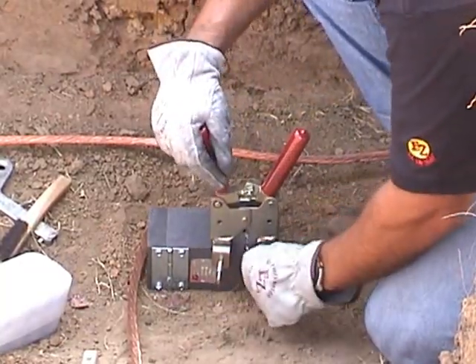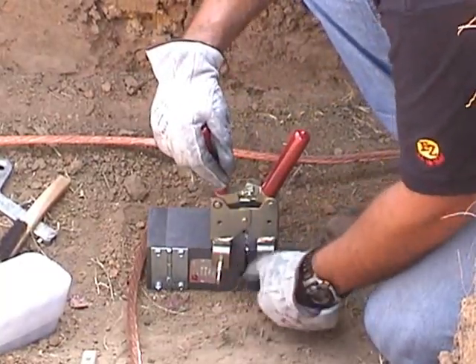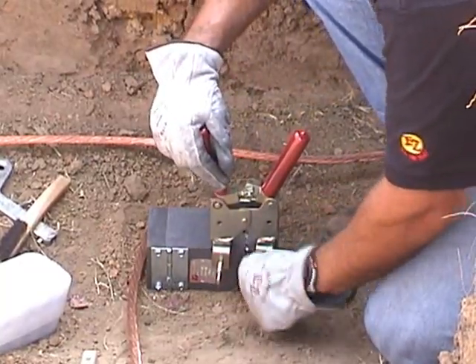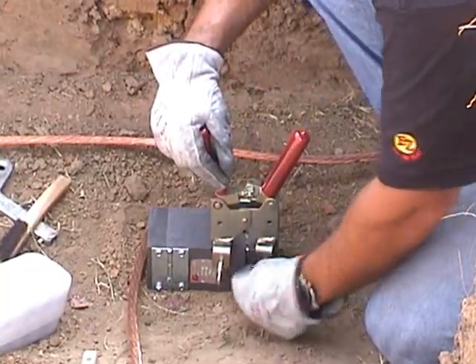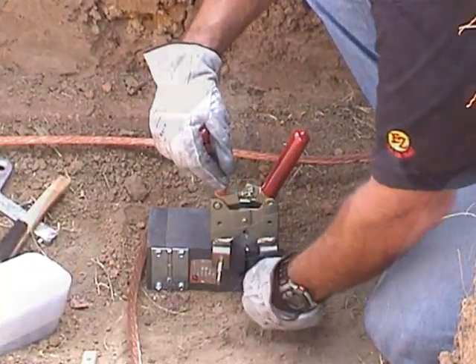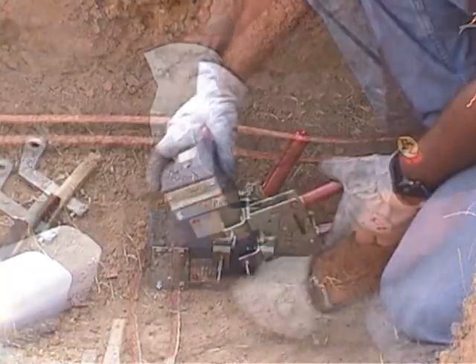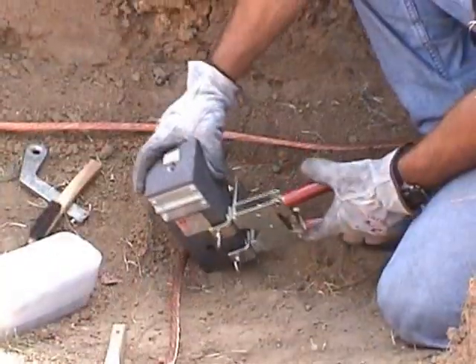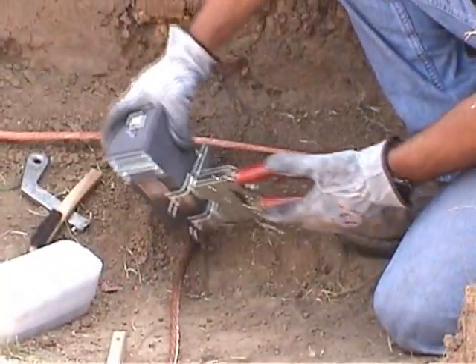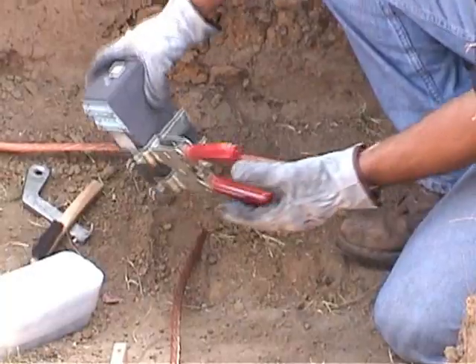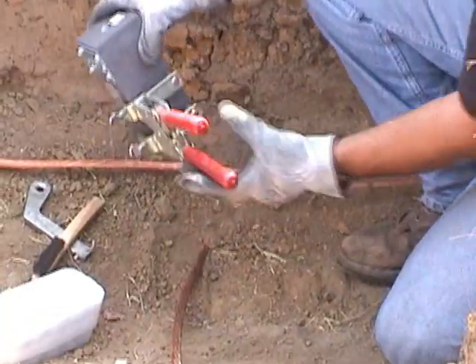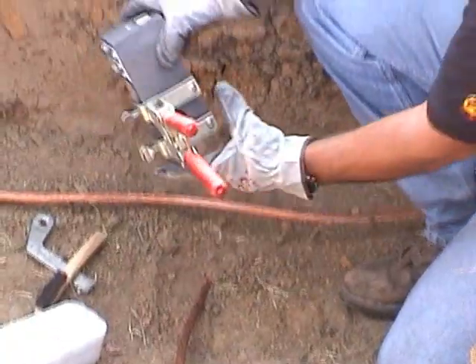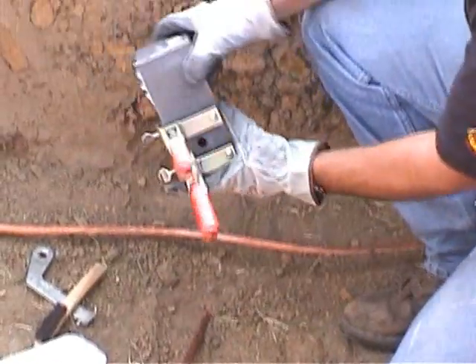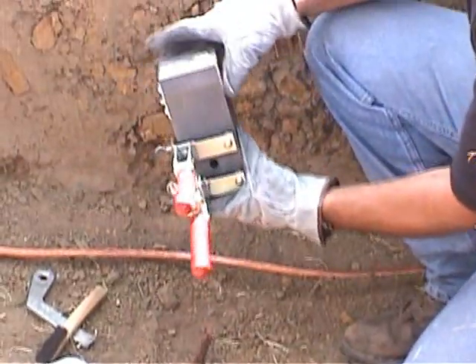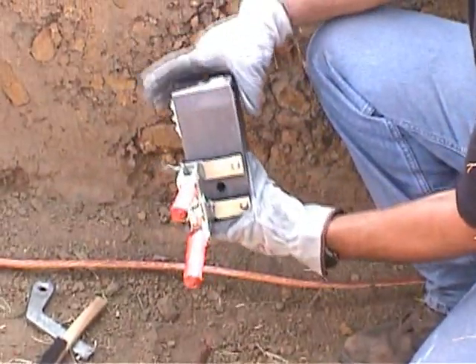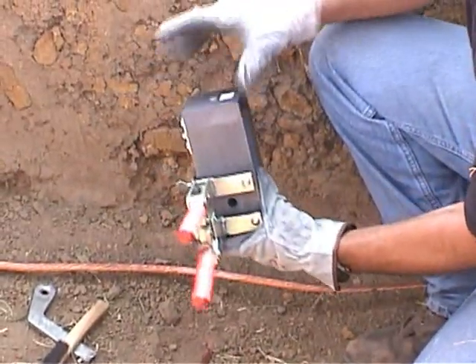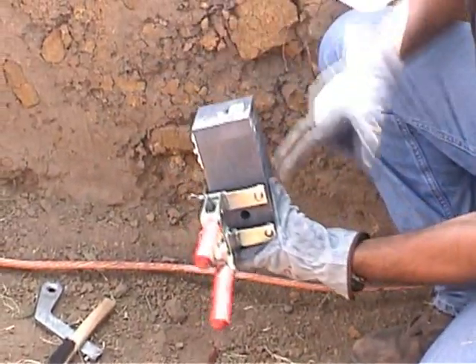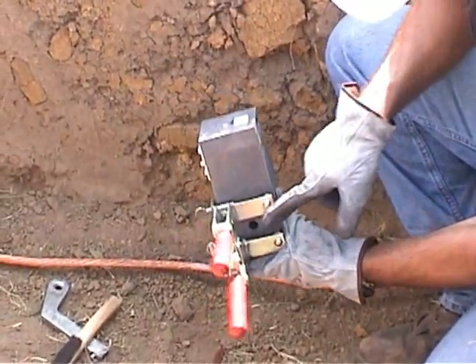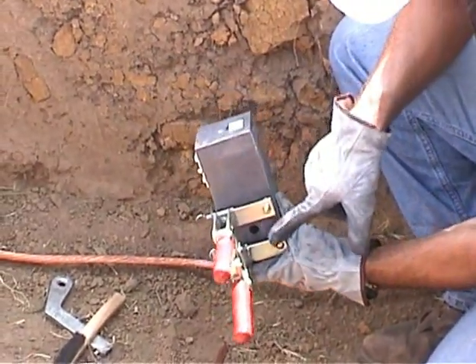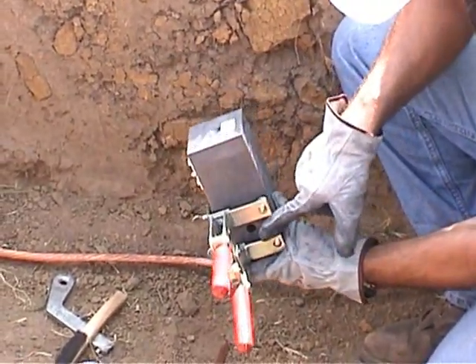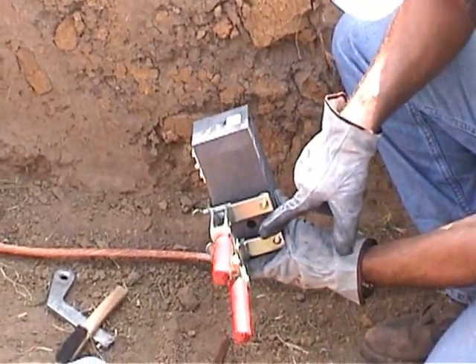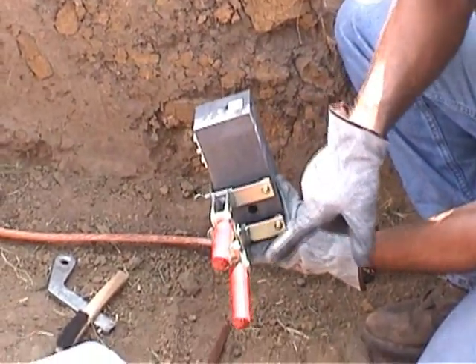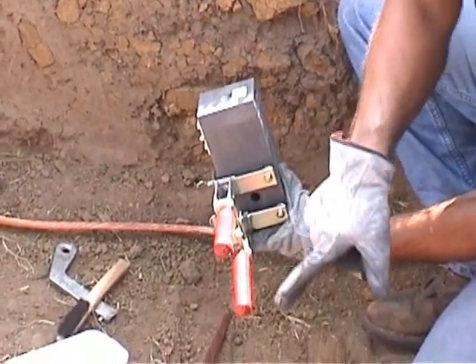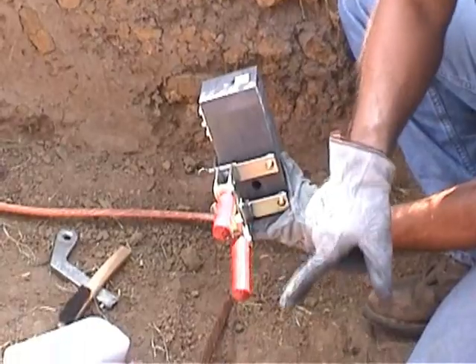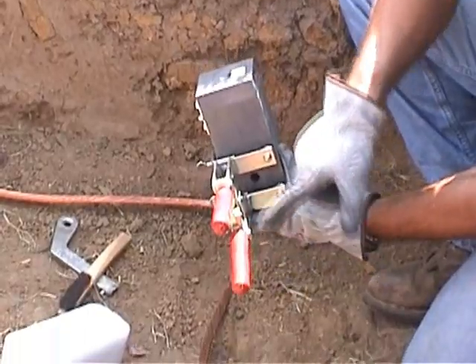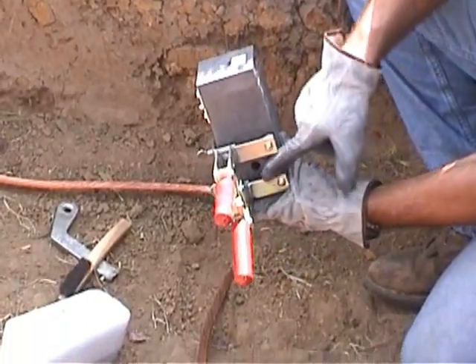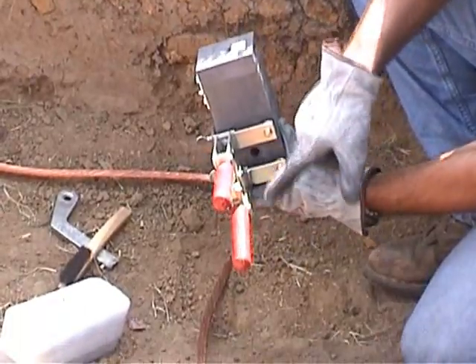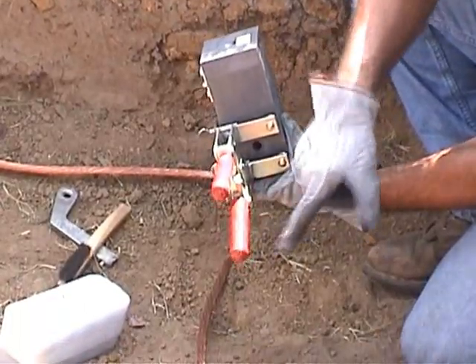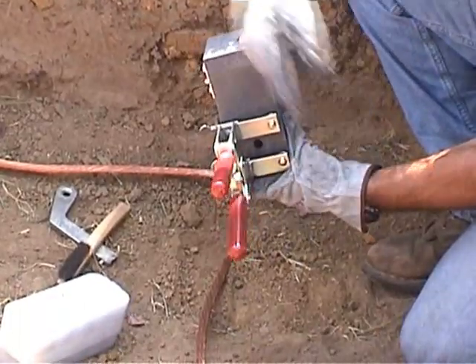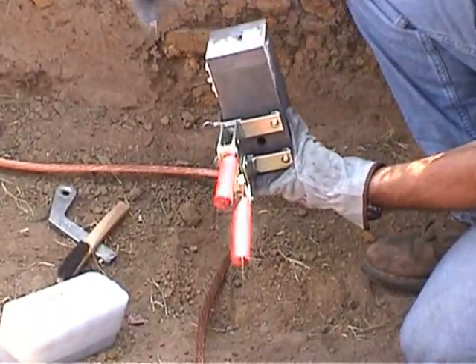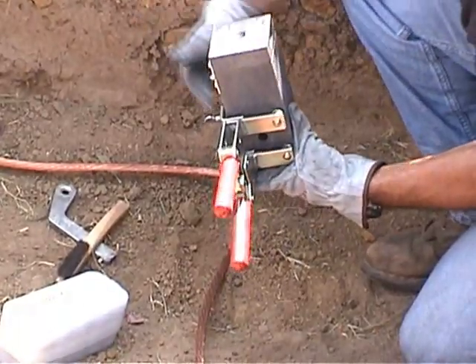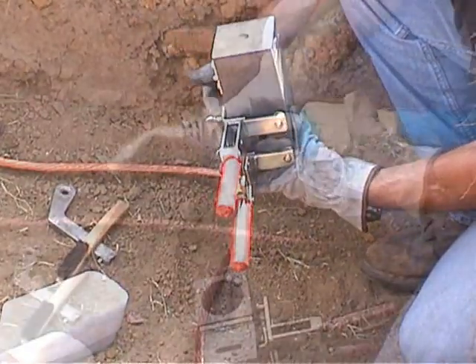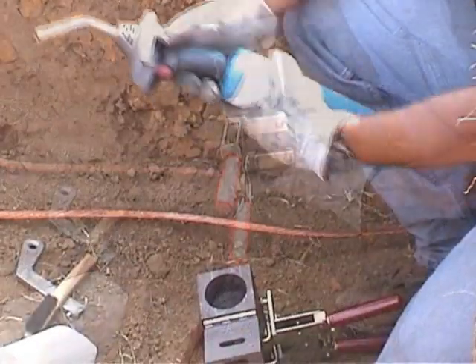Insert the offset handles into the mold. The thermal weld design allows a more convenient side mount position. The side handle location allows a closer placement of the mold up against the side wall of the ditch during the weld.